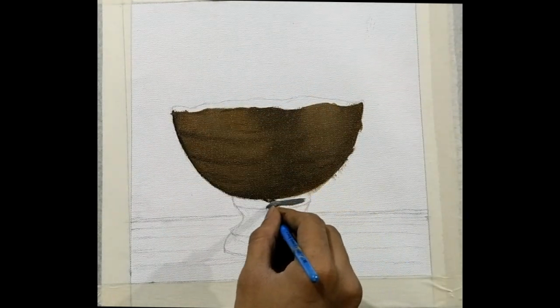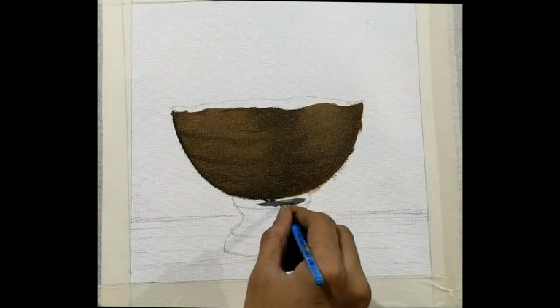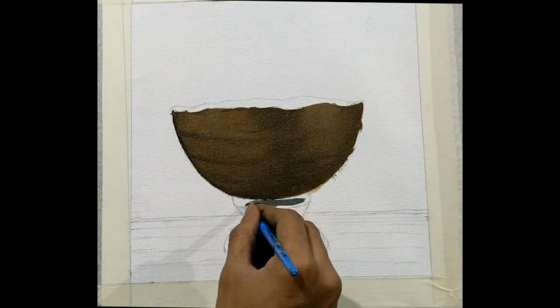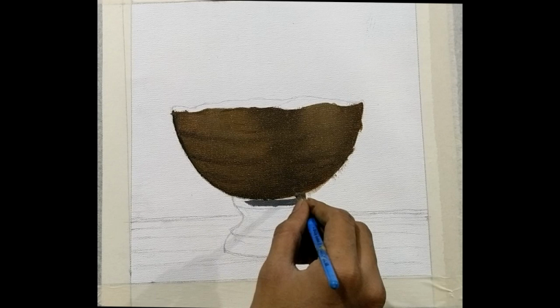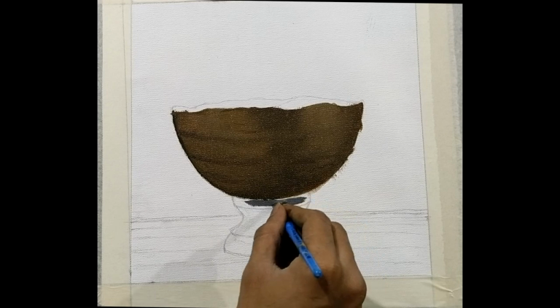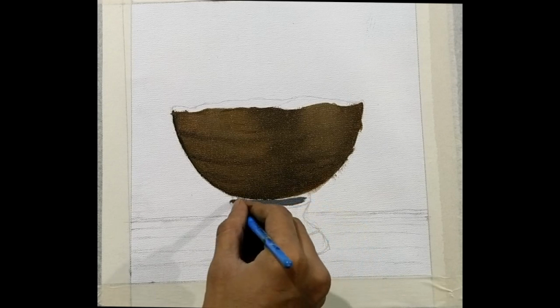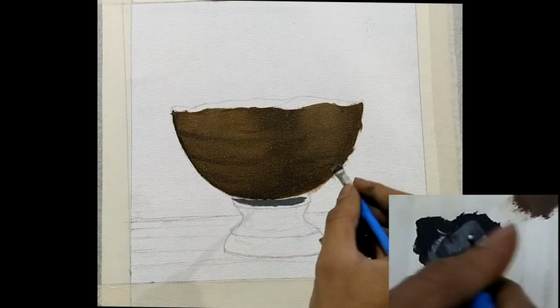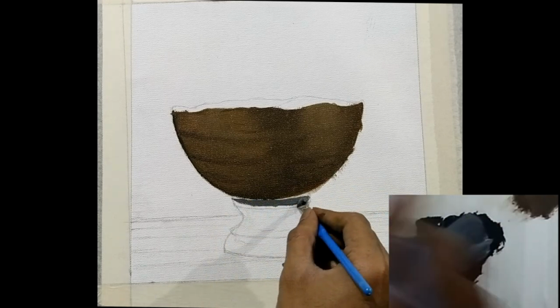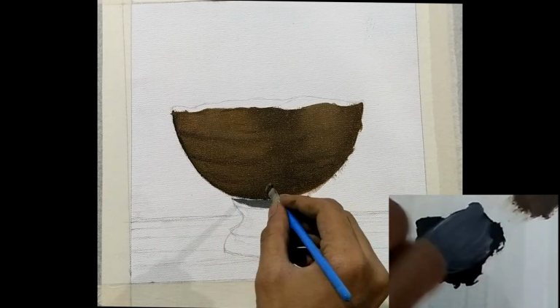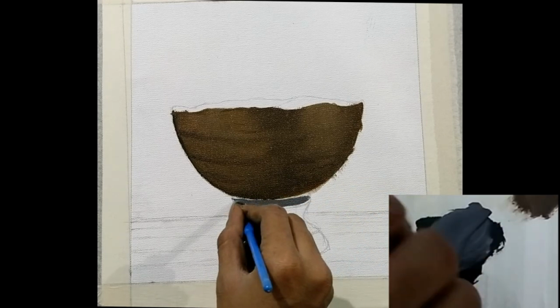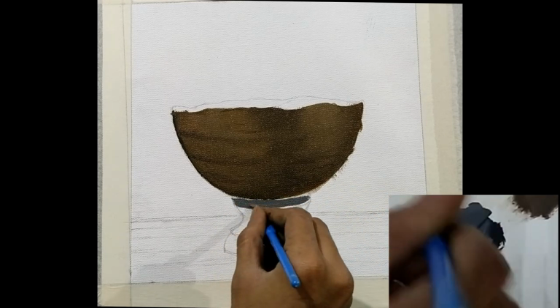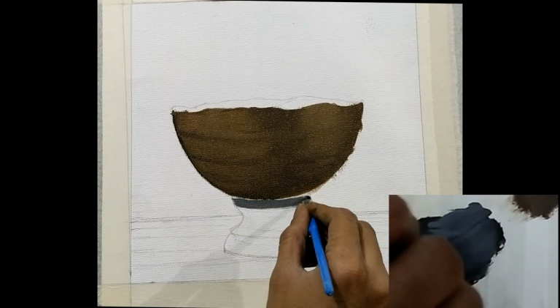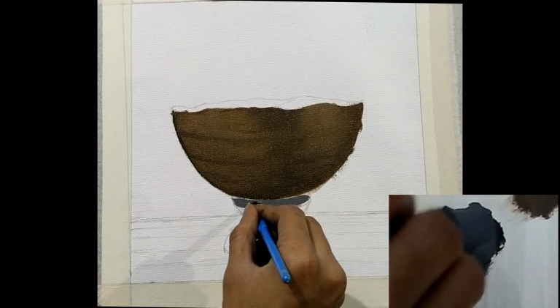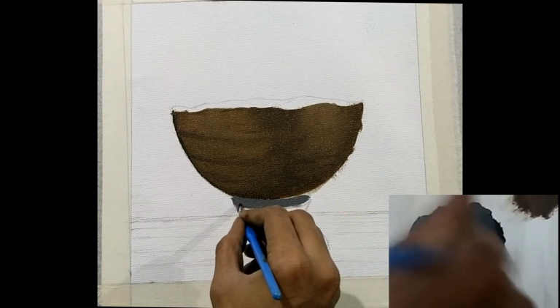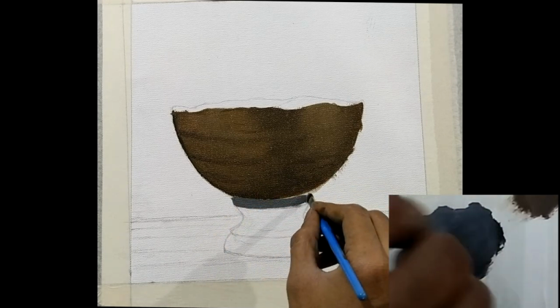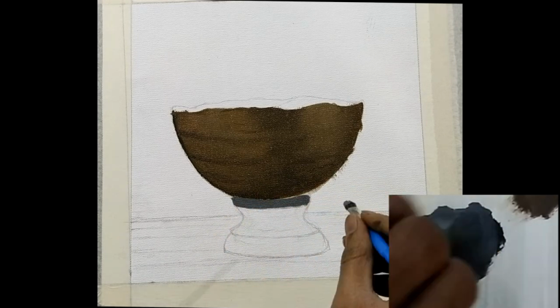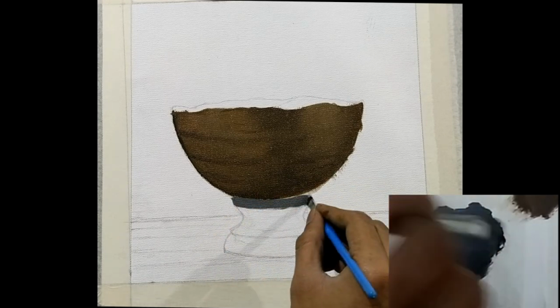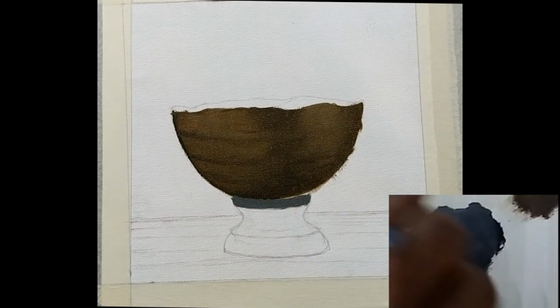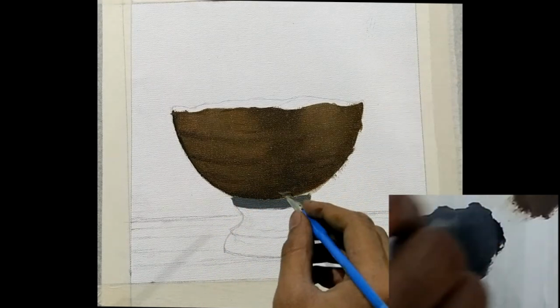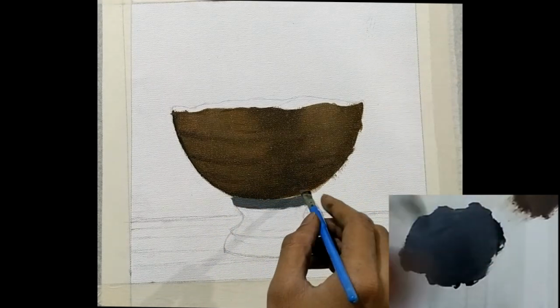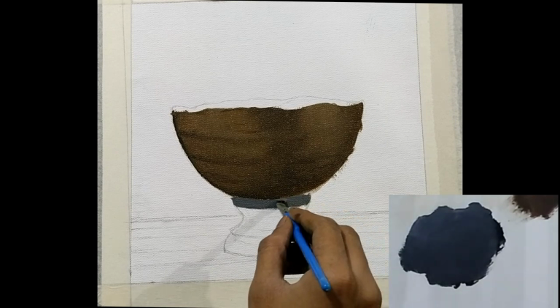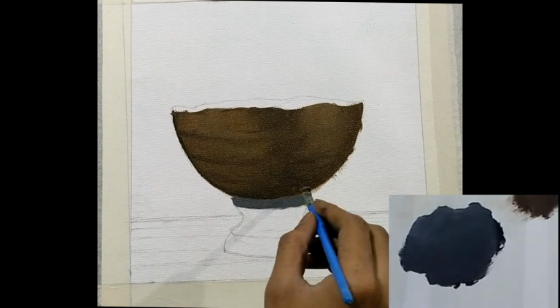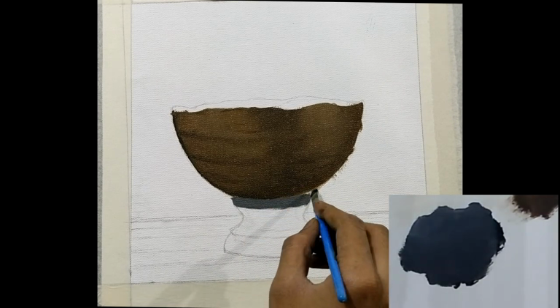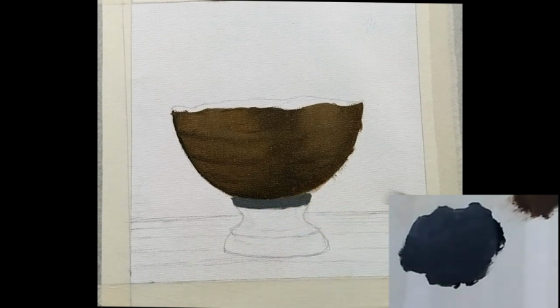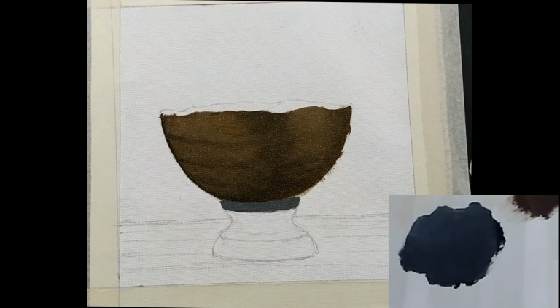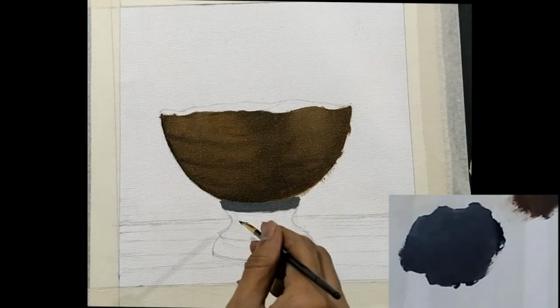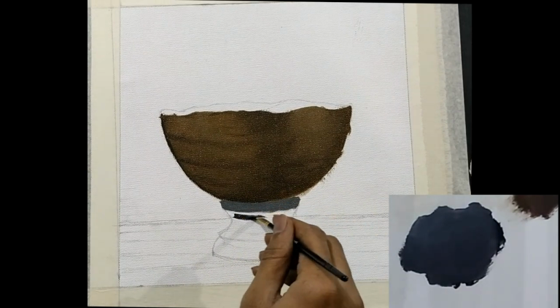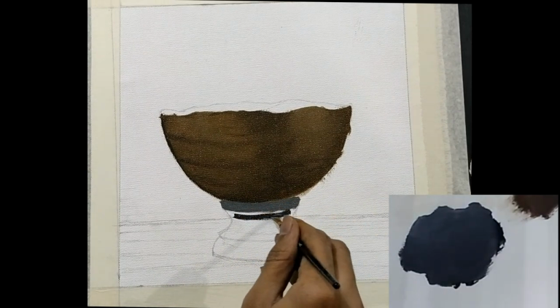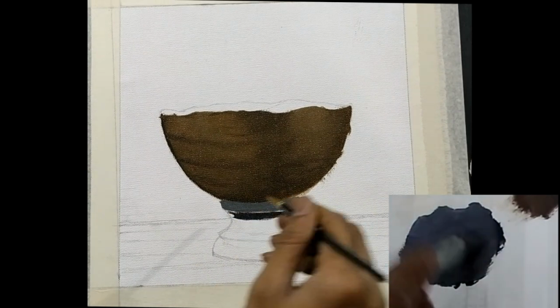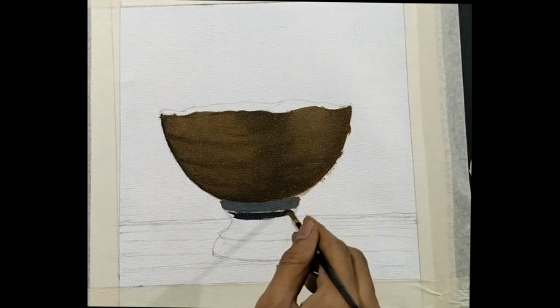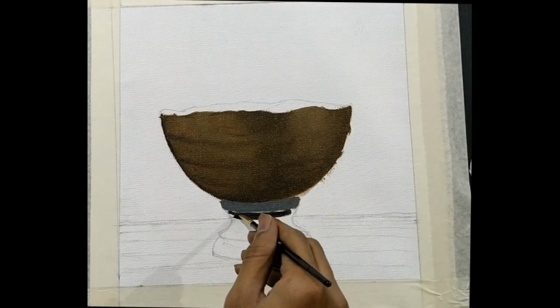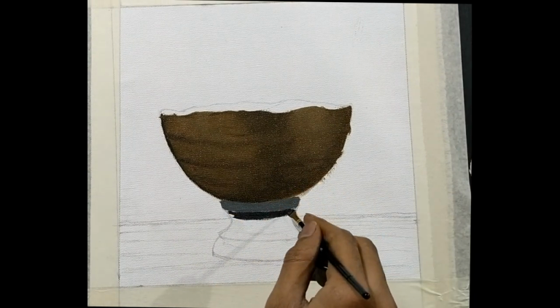Now you can start painting the base of the bow with a darker shade of grey. You can get this by mixing white and black — more on the black part because we need a darker shade.